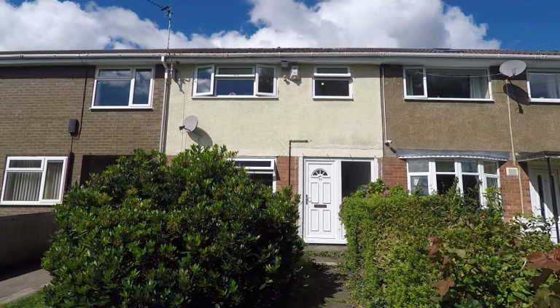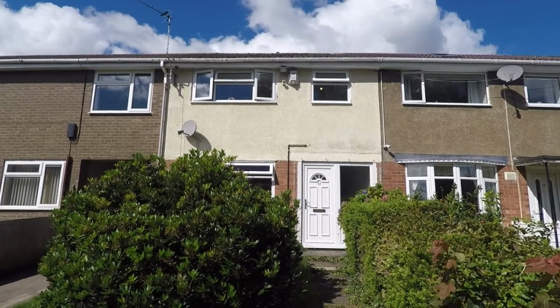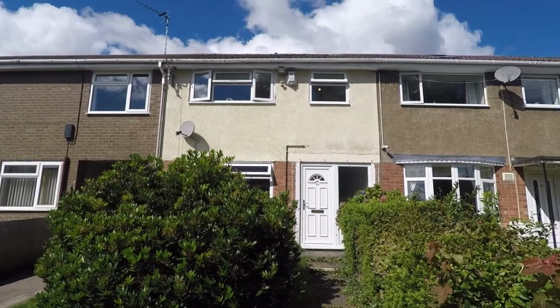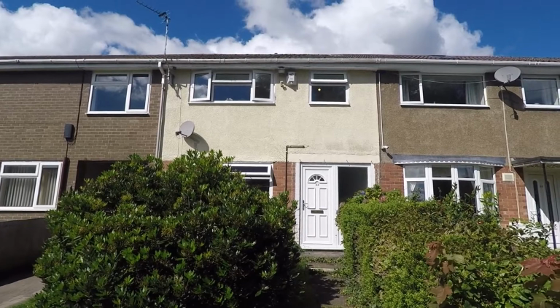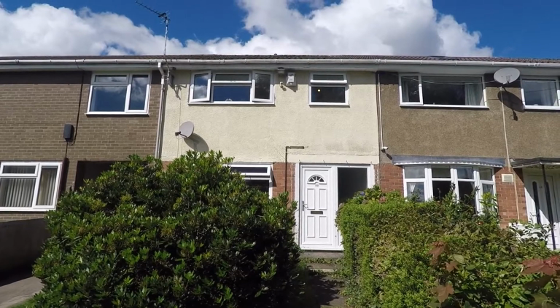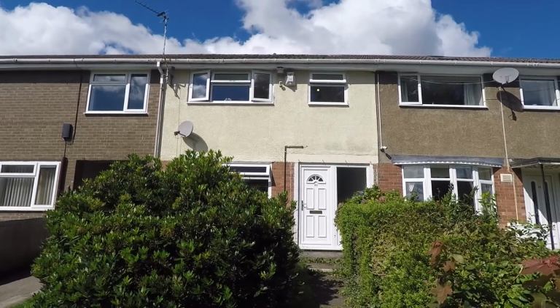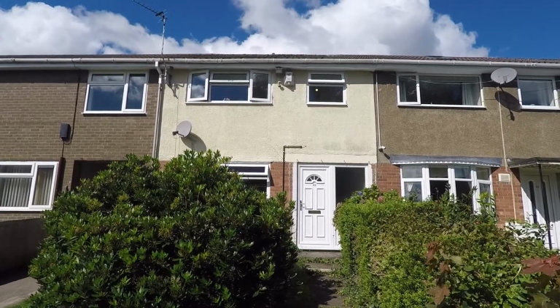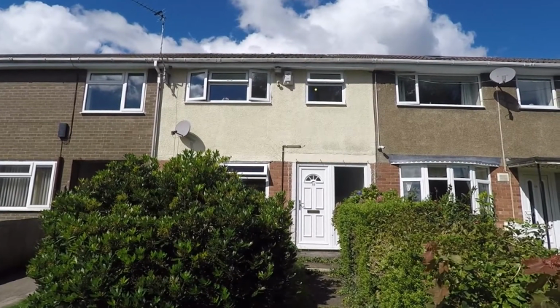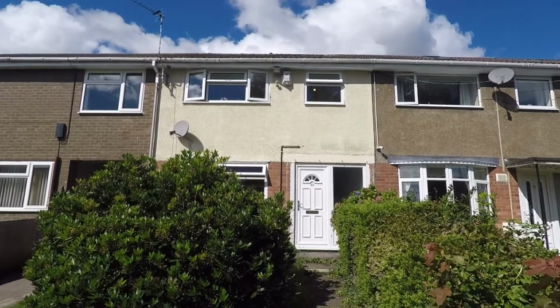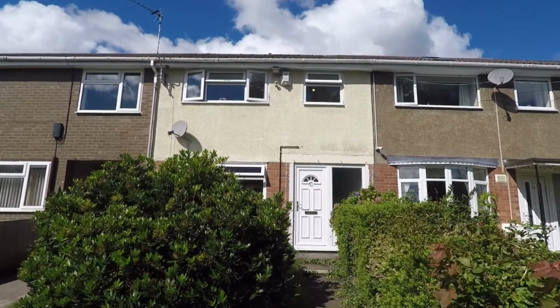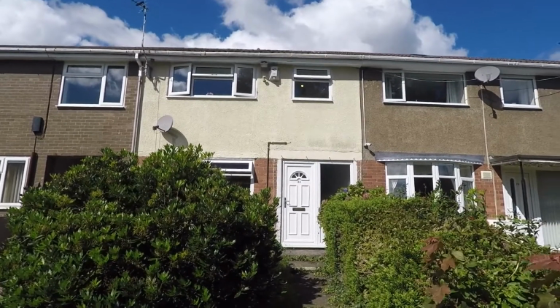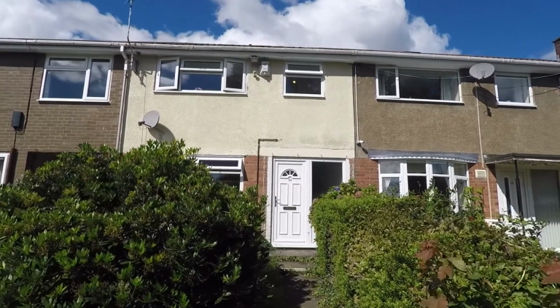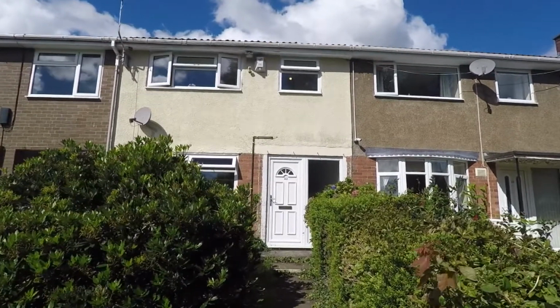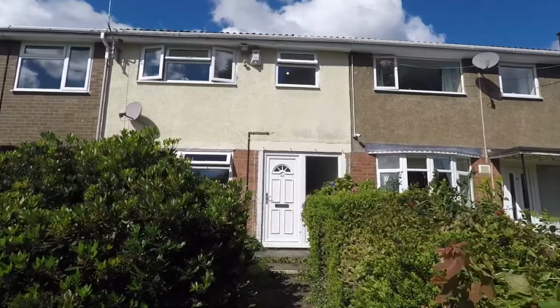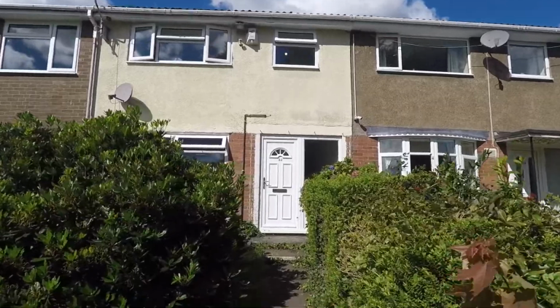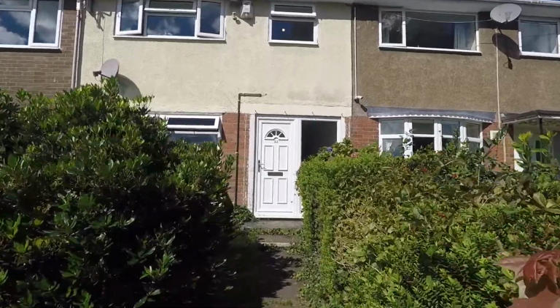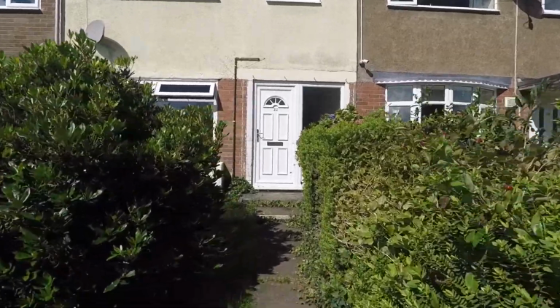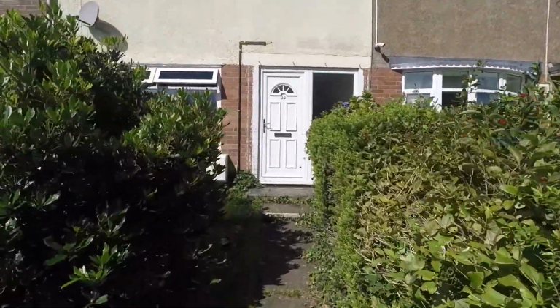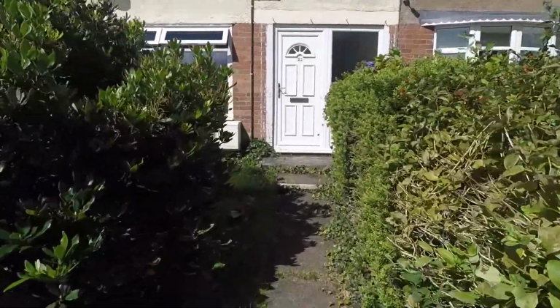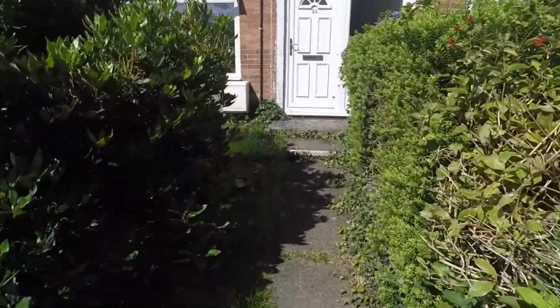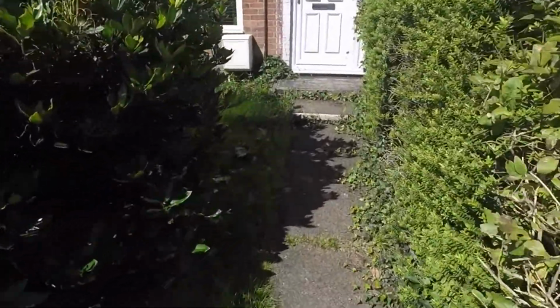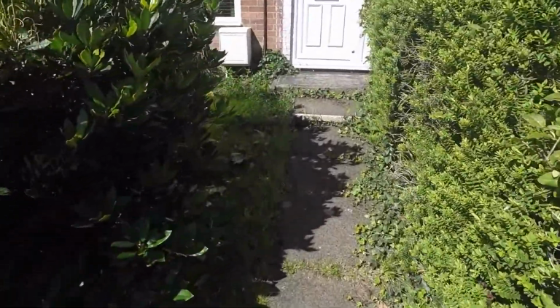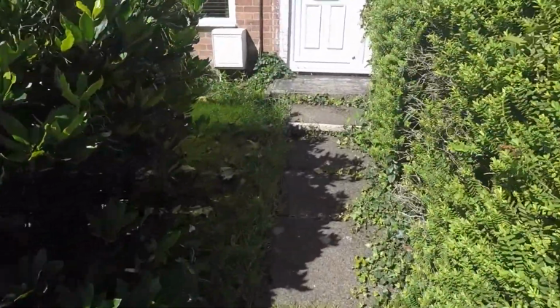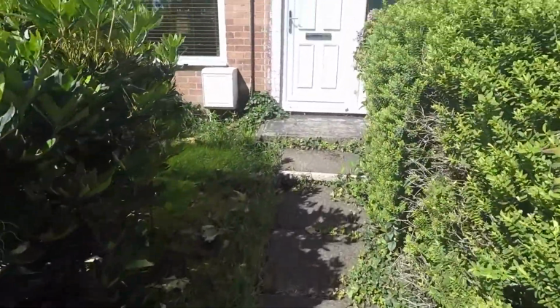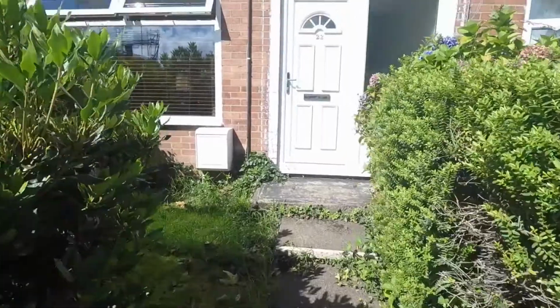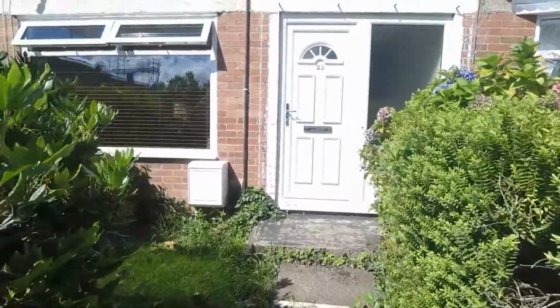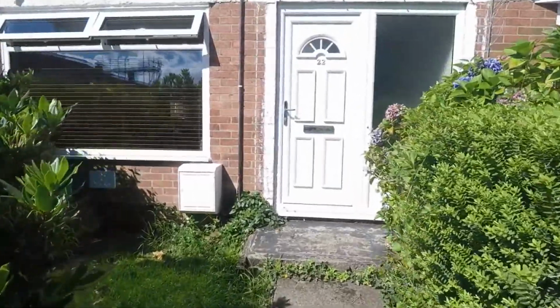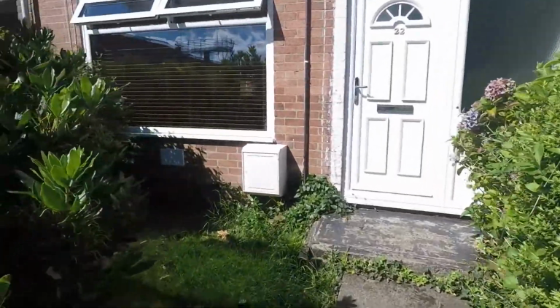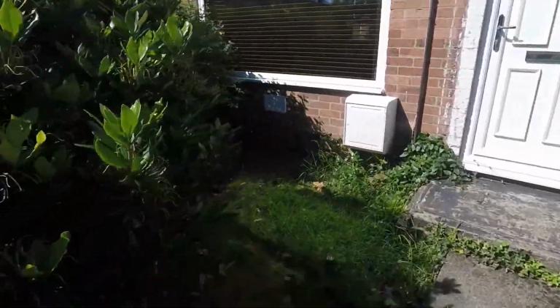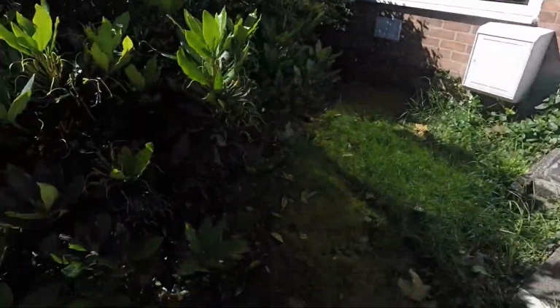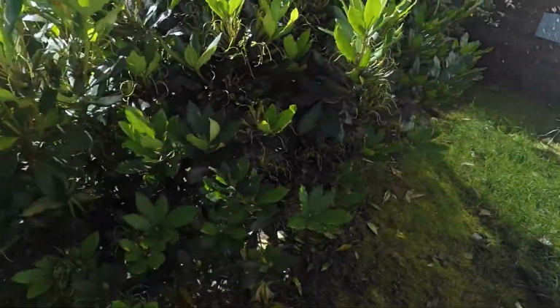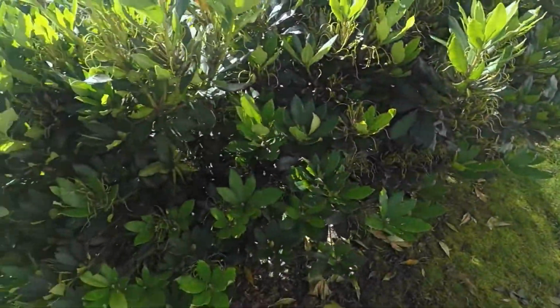Welcome to this virtual video tour. Today we're going to come round for this mid-terrace, three bedroom family home. As we approach the property, we do have a path leading up to the main entrance and we do have a lawn area to the left of us.